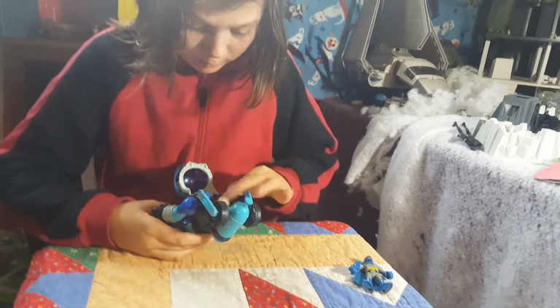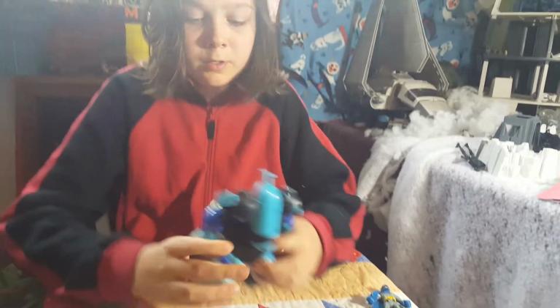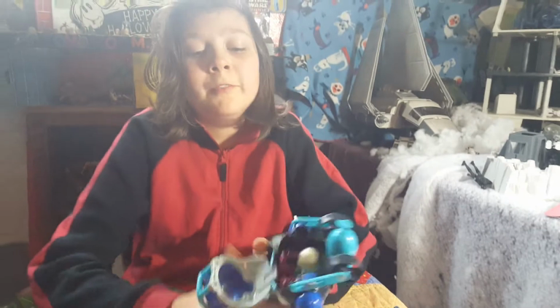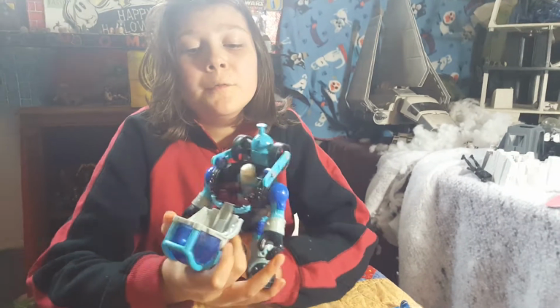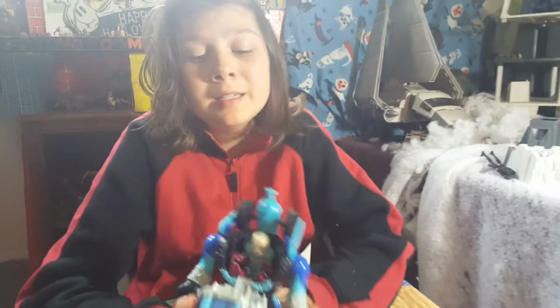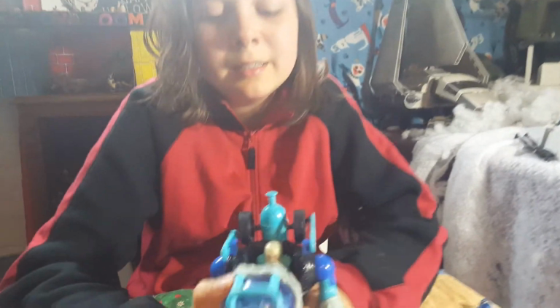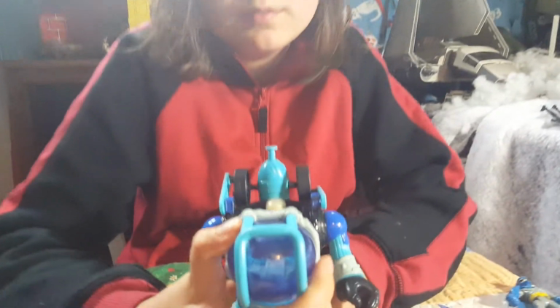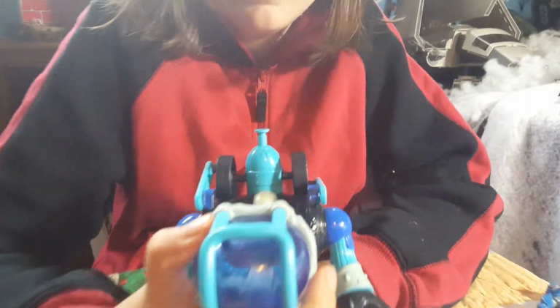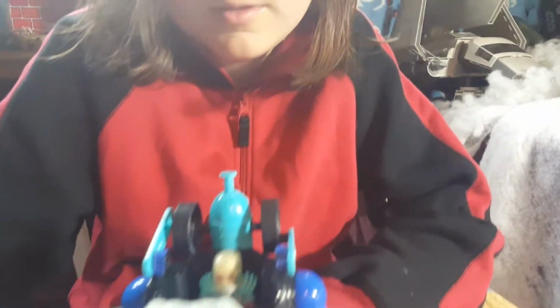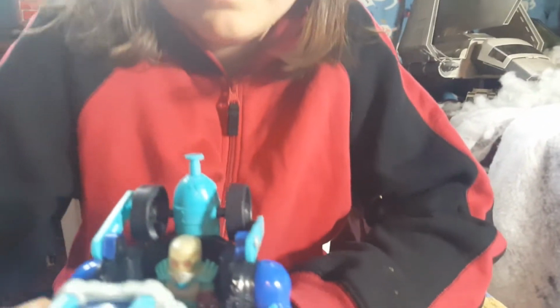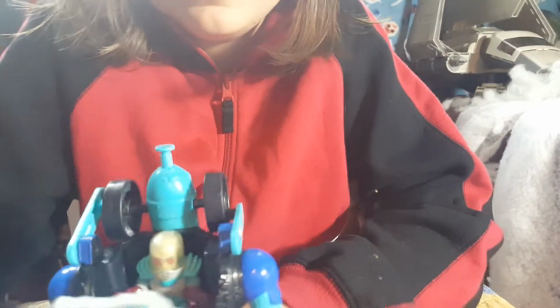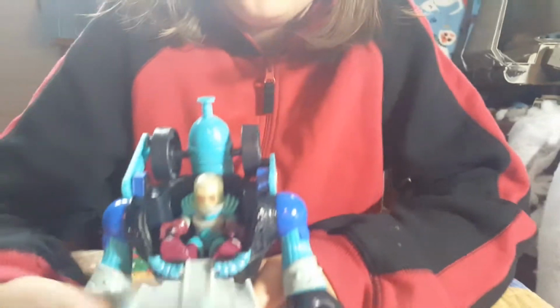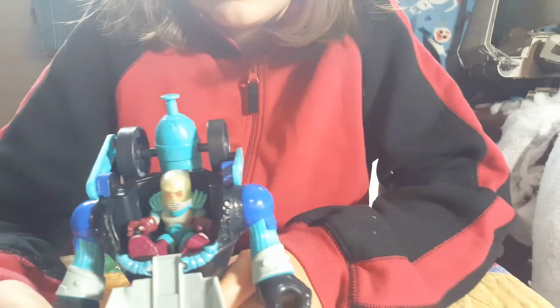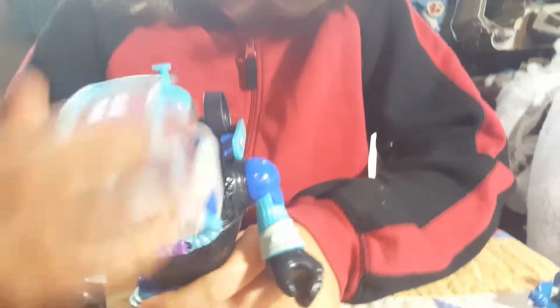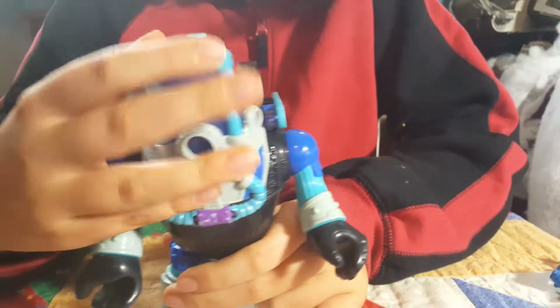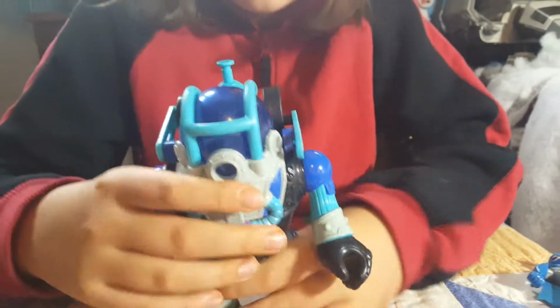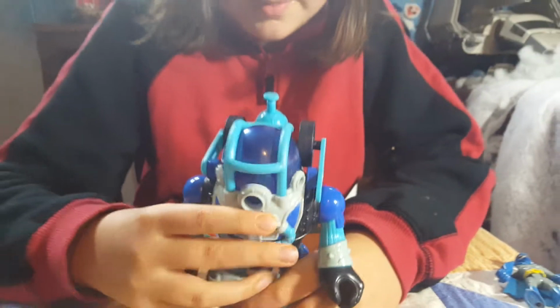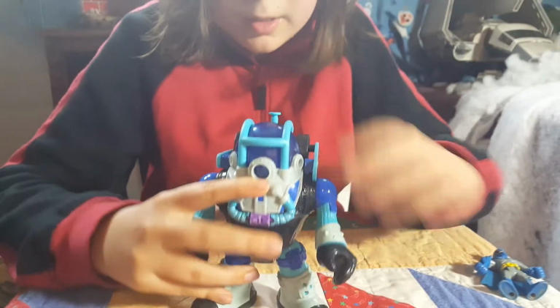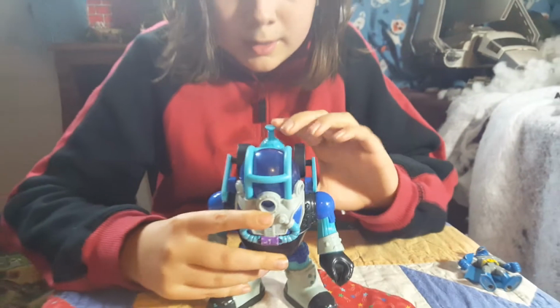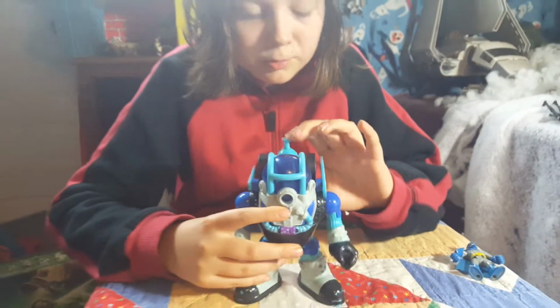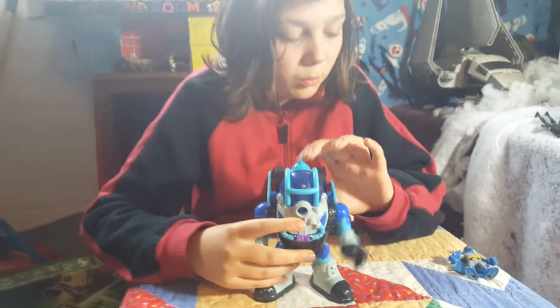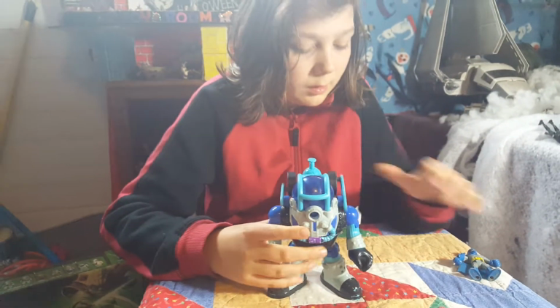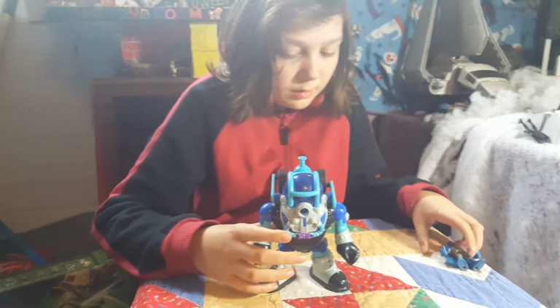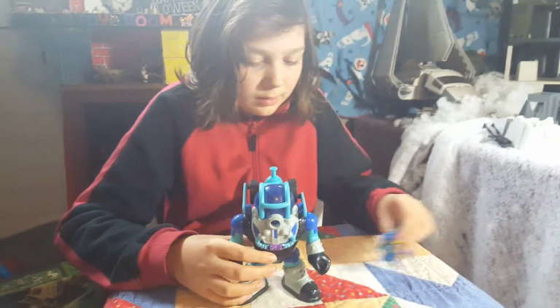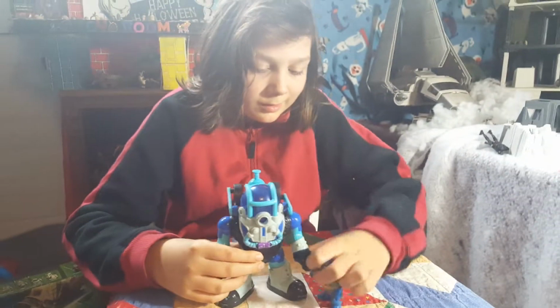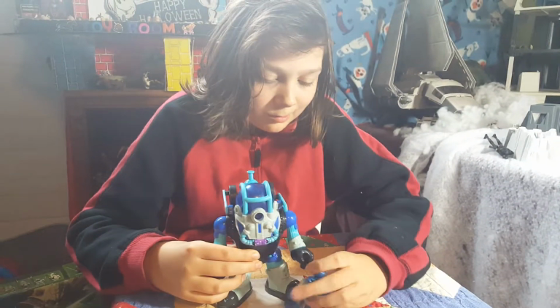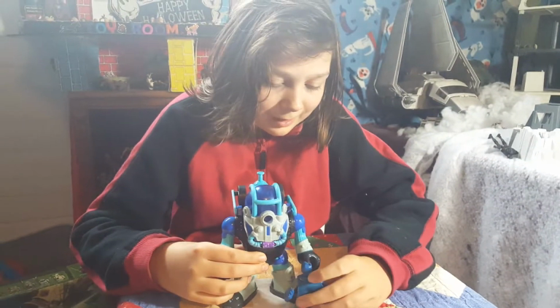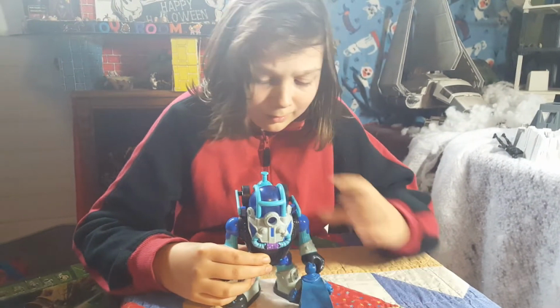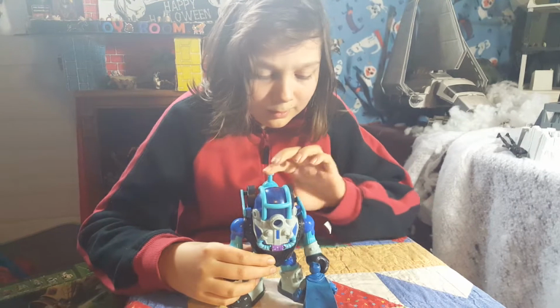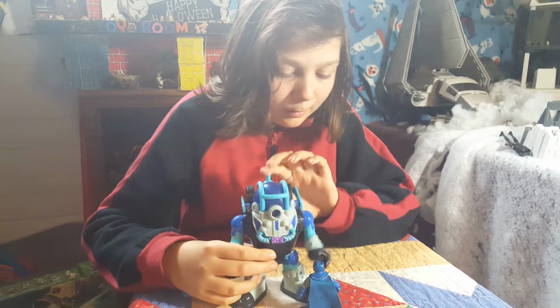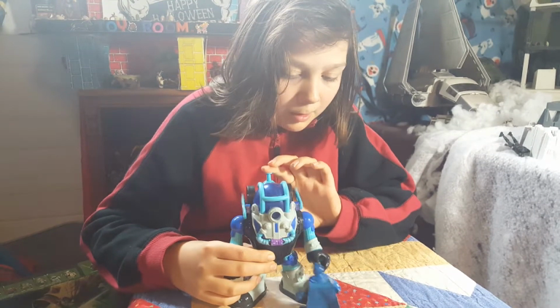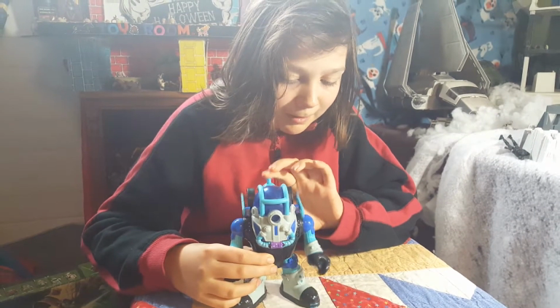It fits preferably like this, and you can pull the hatch up. Or you can punch Batman.